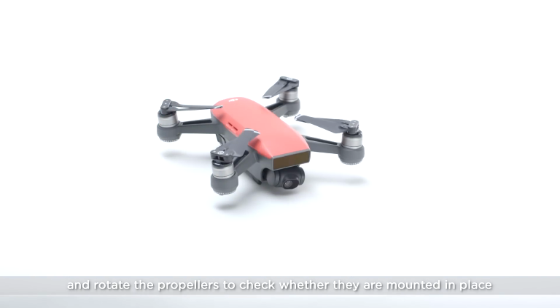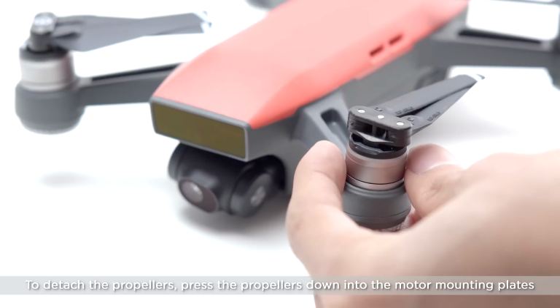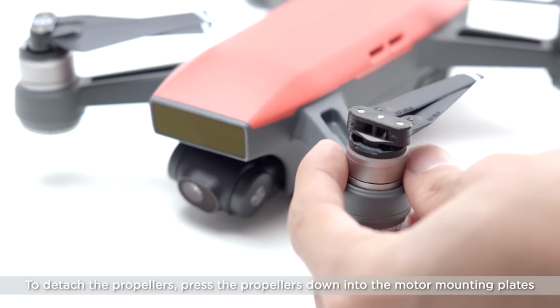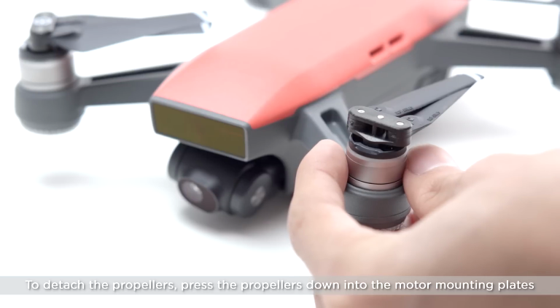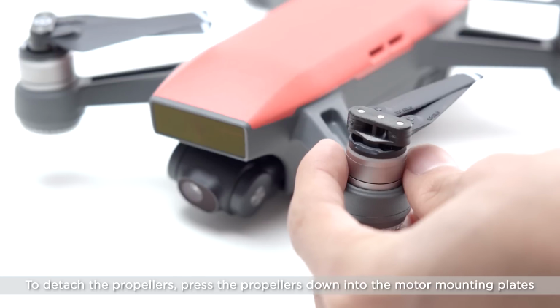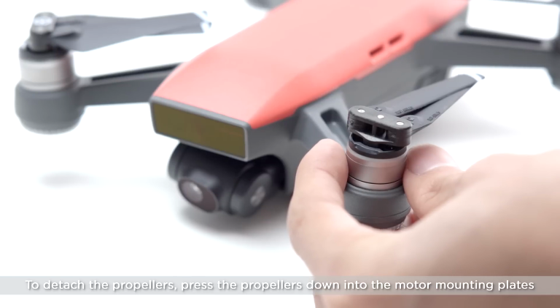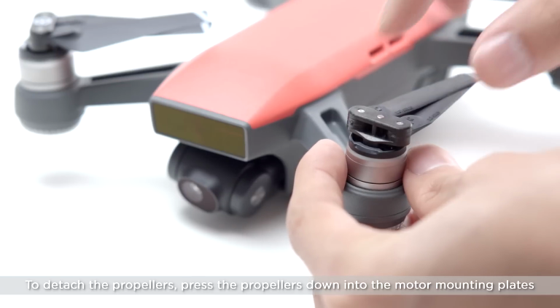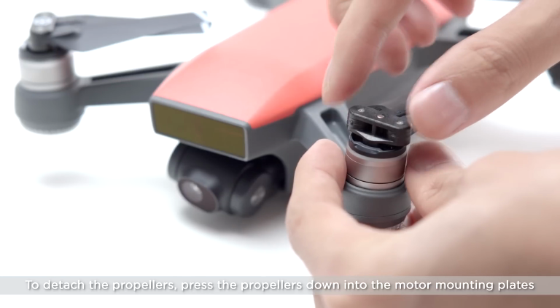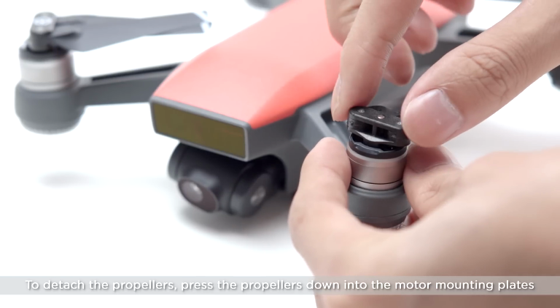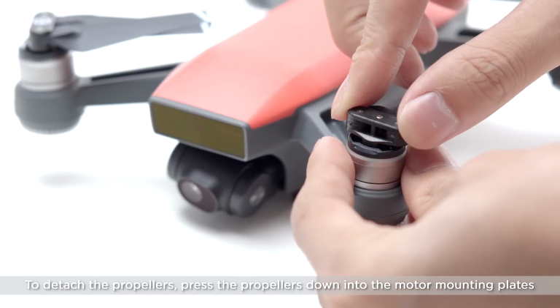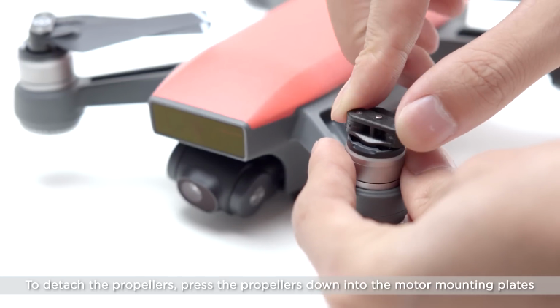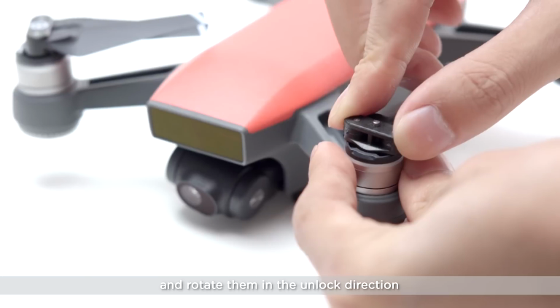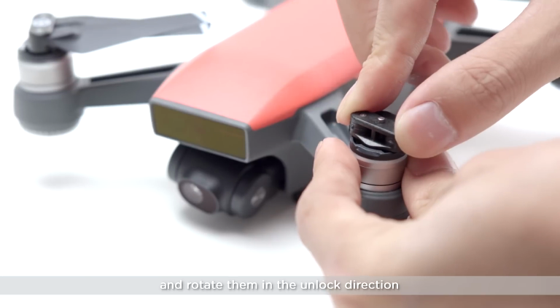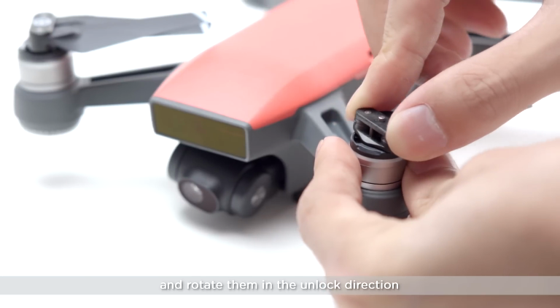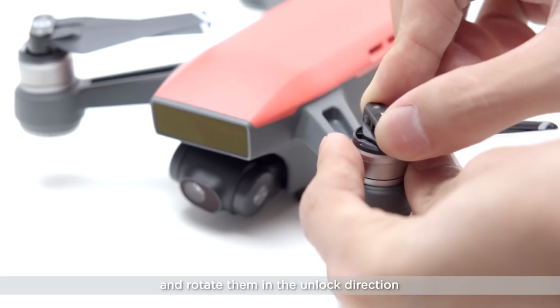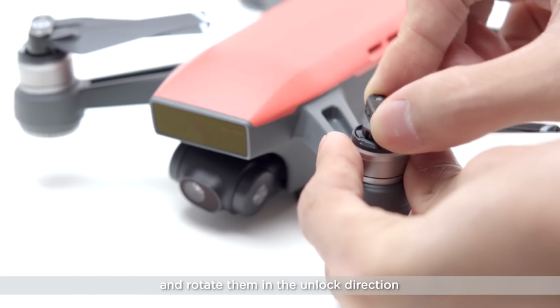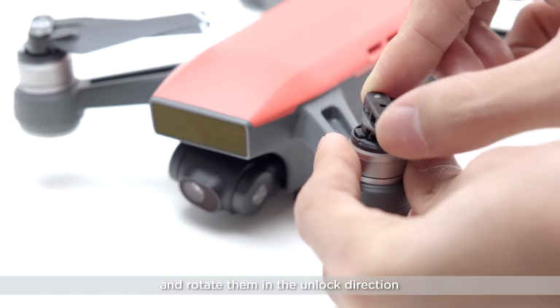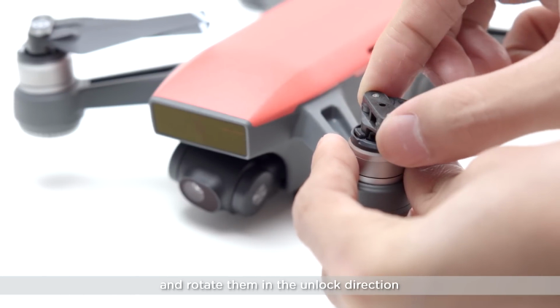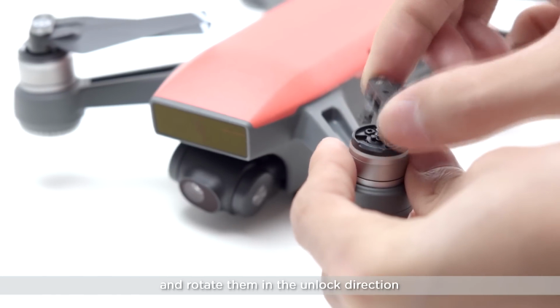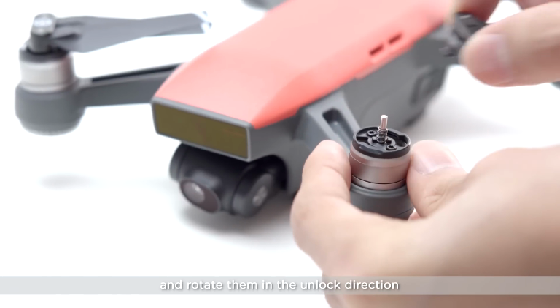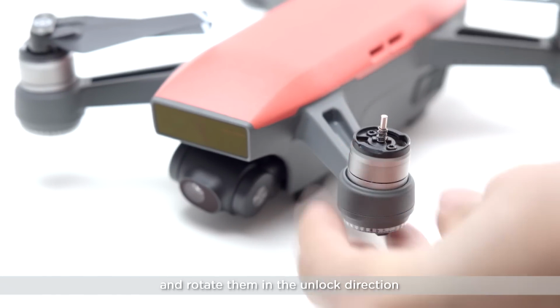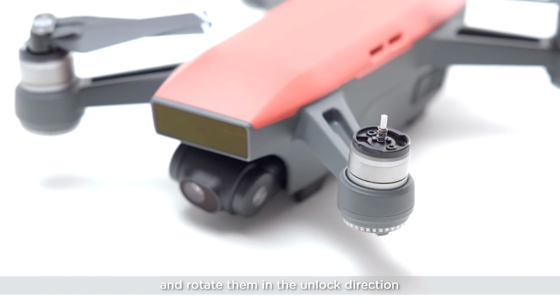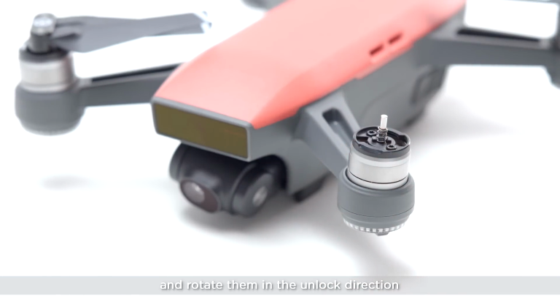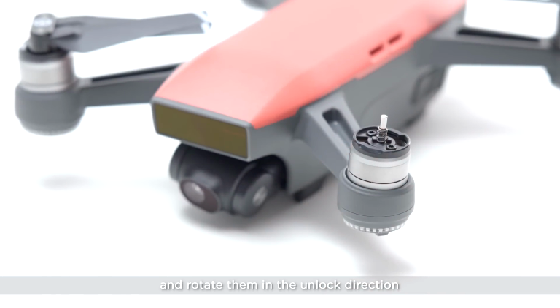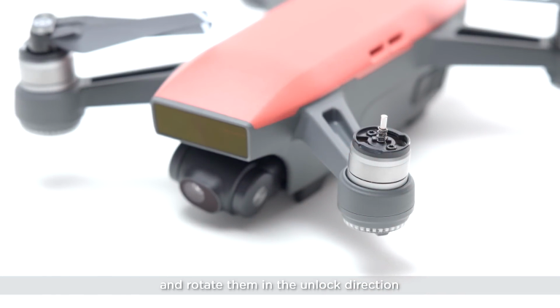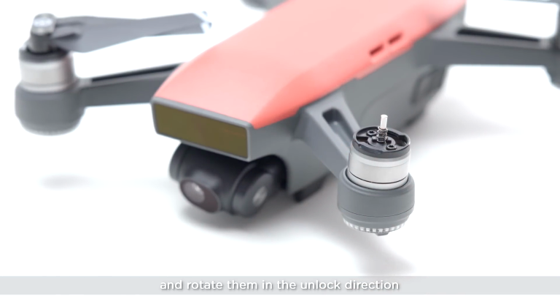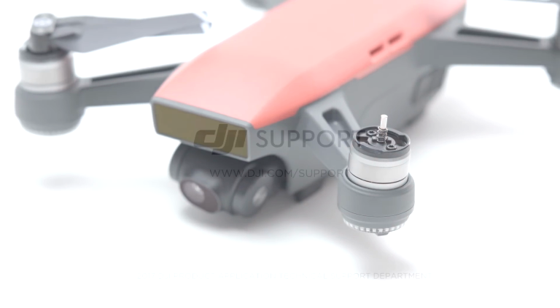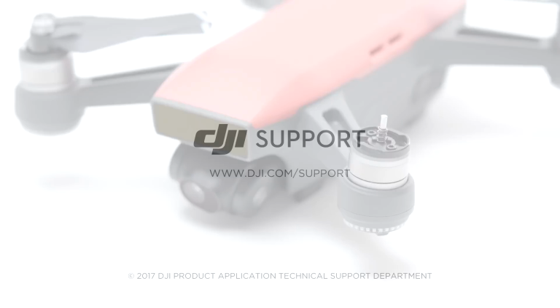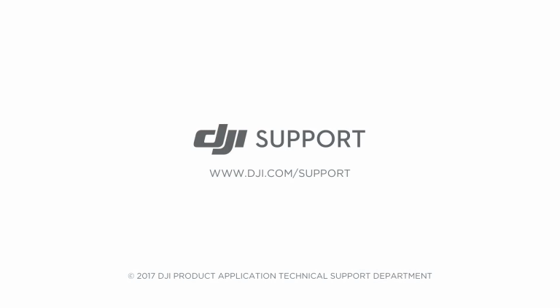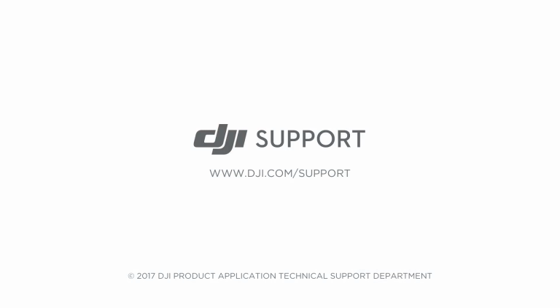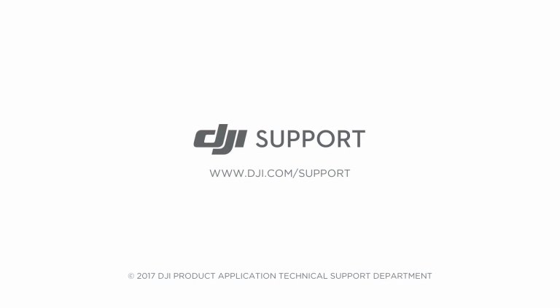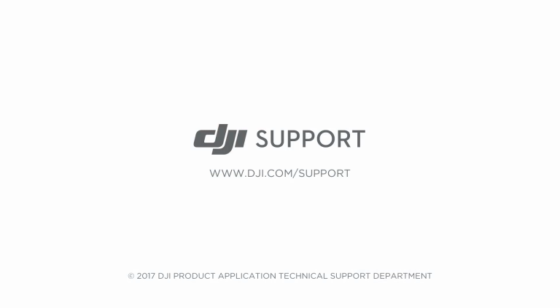To detach the propellers, press the propellers down into the motor mounting plates and rotate them in the unlocked direction. Thank you for watching.